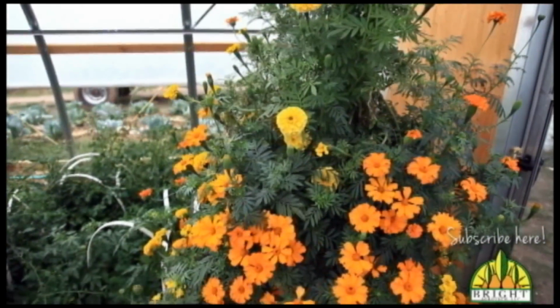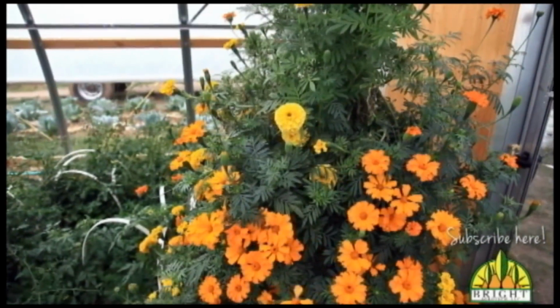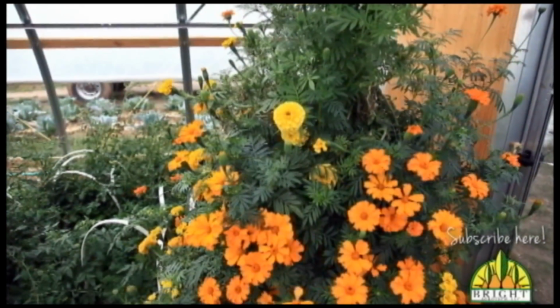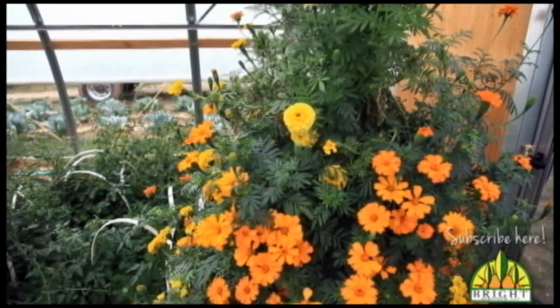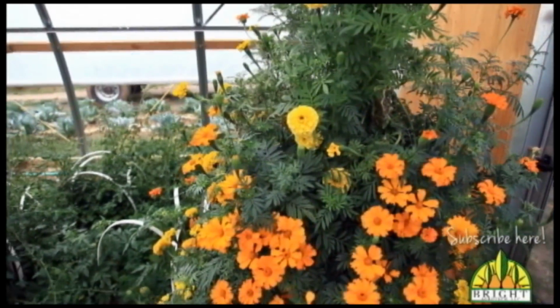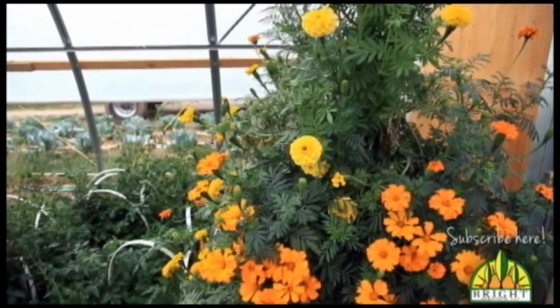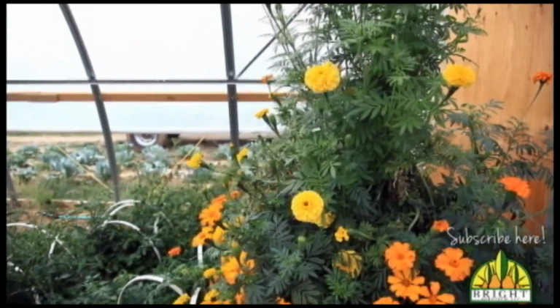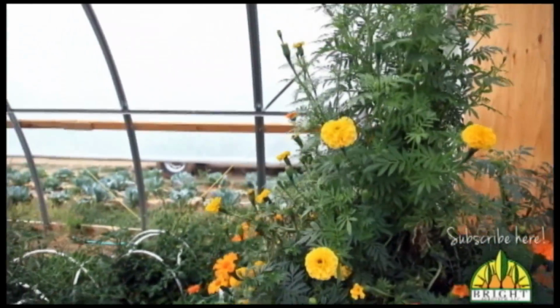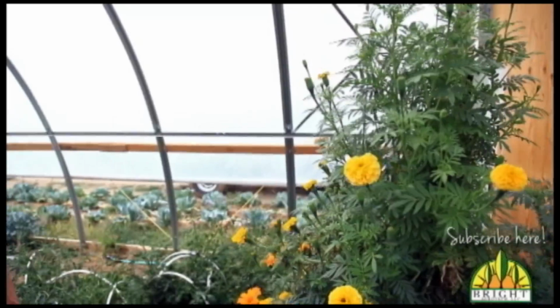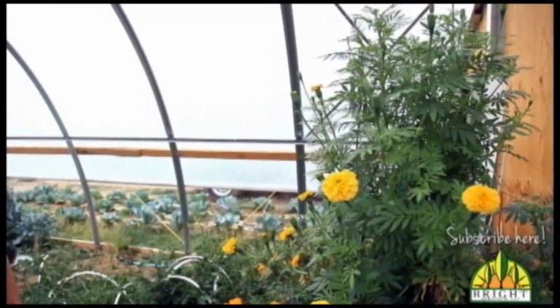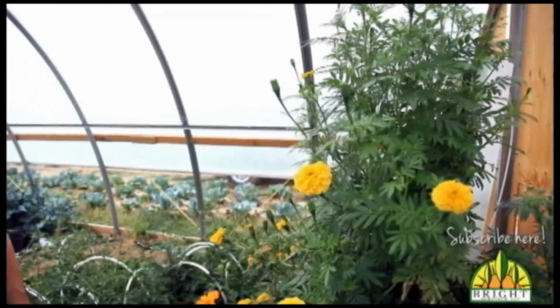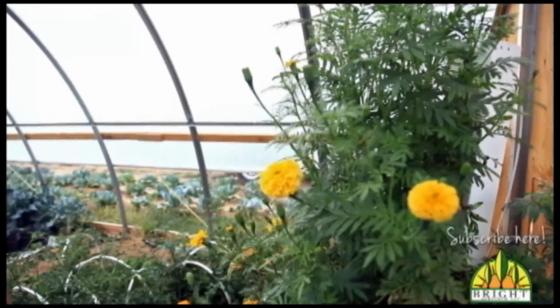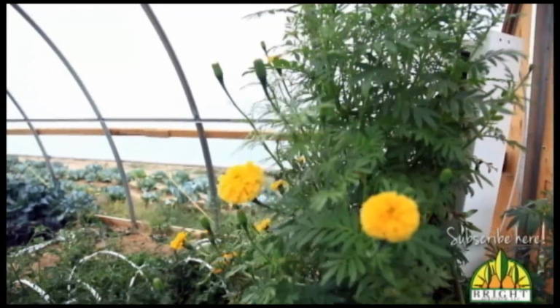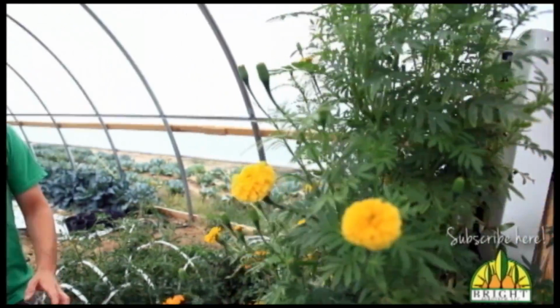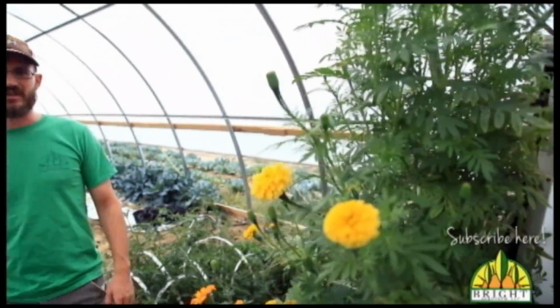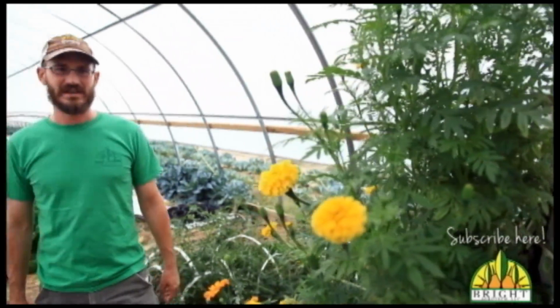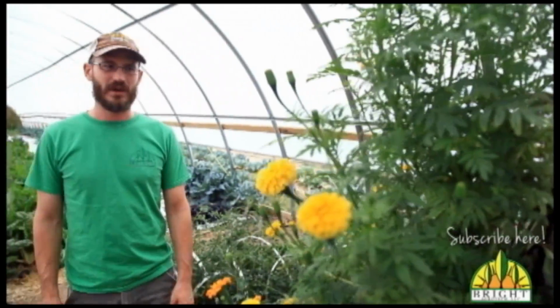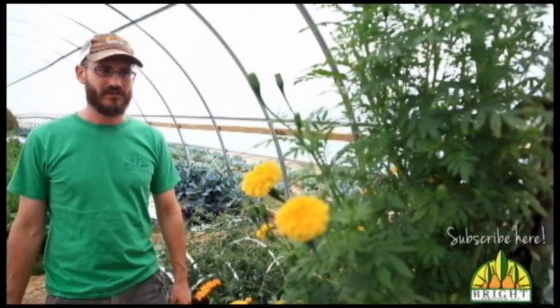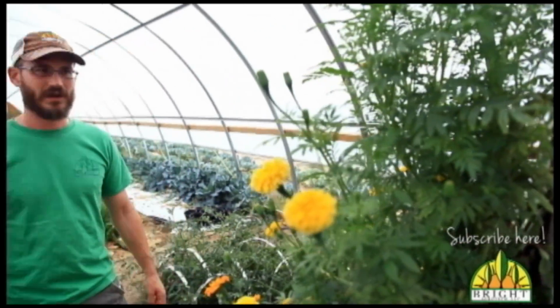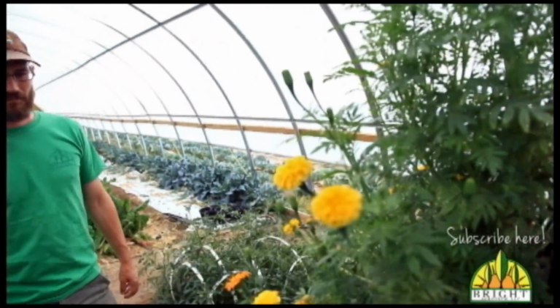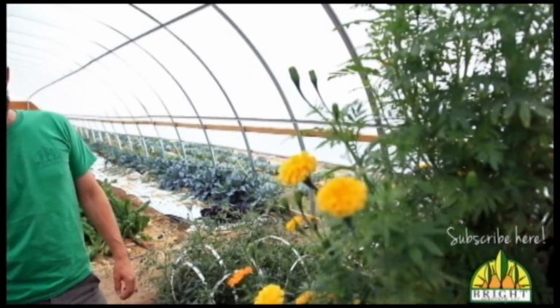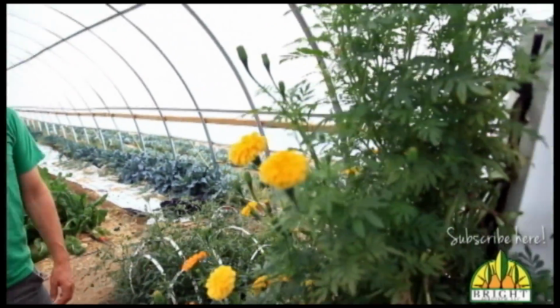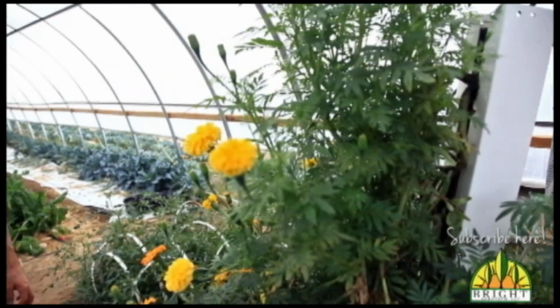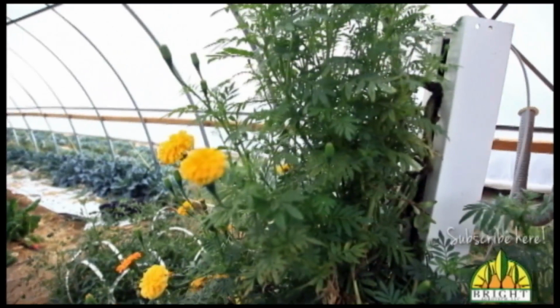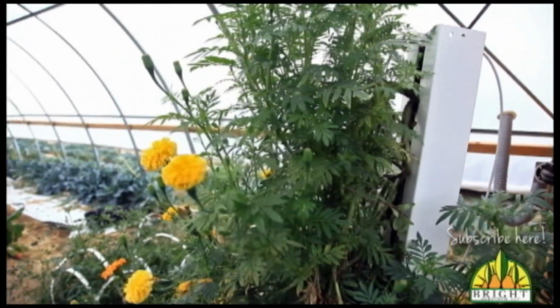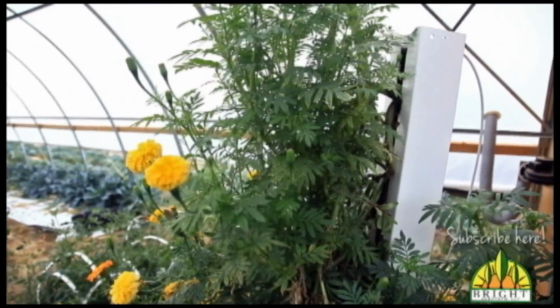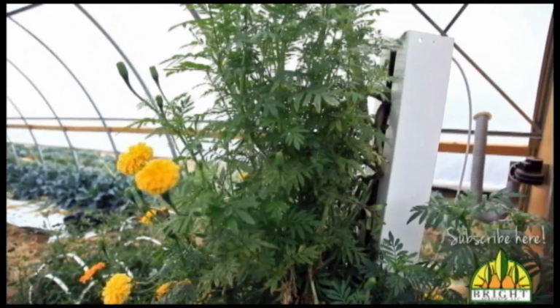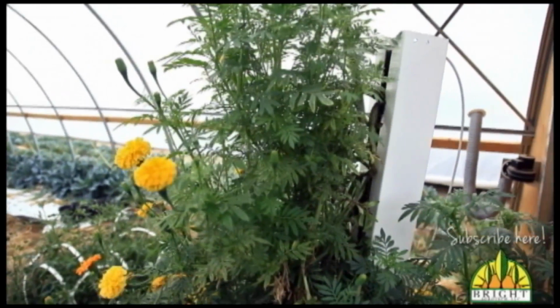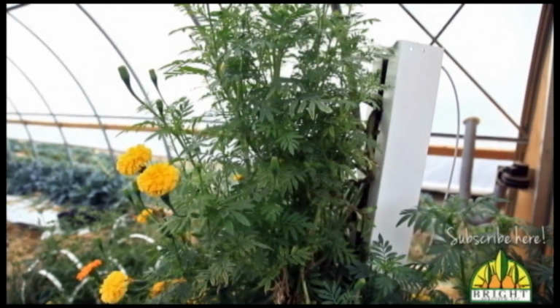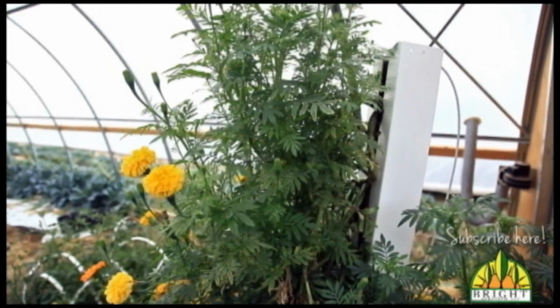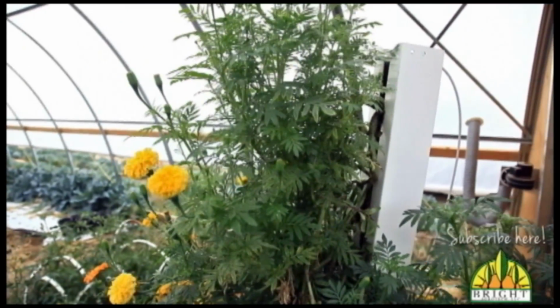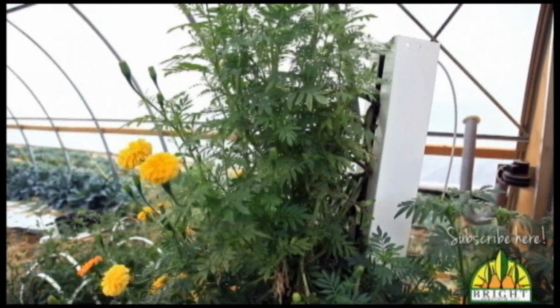It's still making some really pretty flowers, and it smells absolutely amazing in here. Hopefully this gives you an idea of what kind of production you can do with flowers in these spring systems. They're quite a kick.